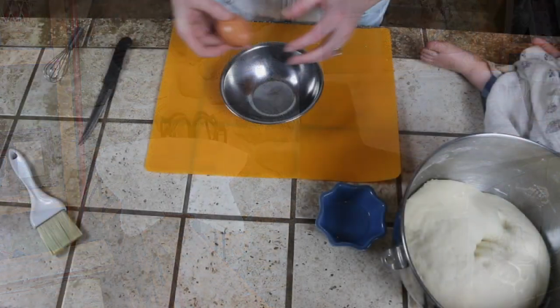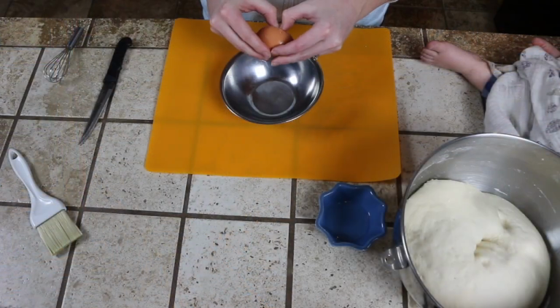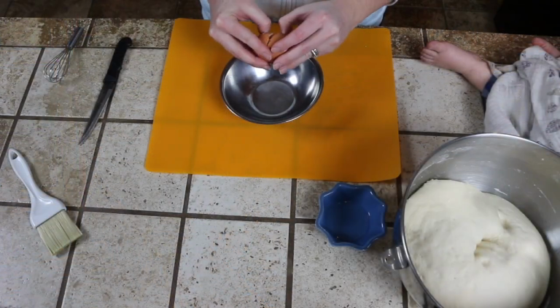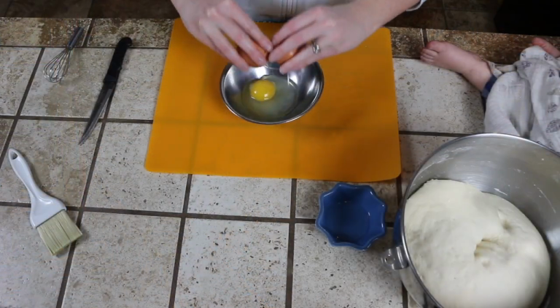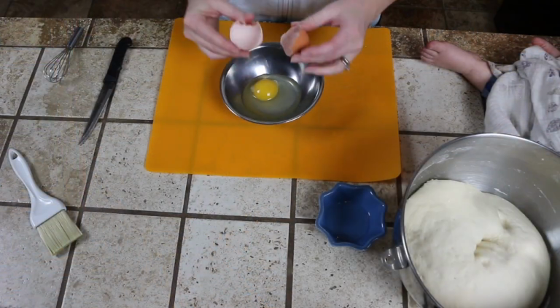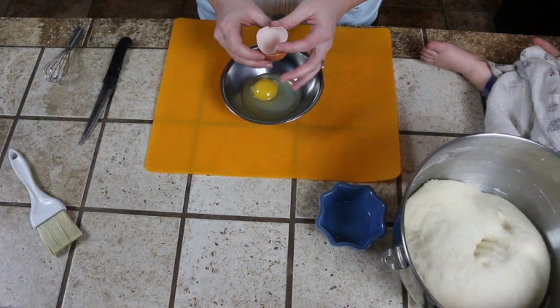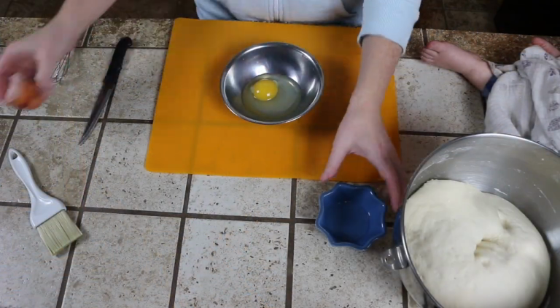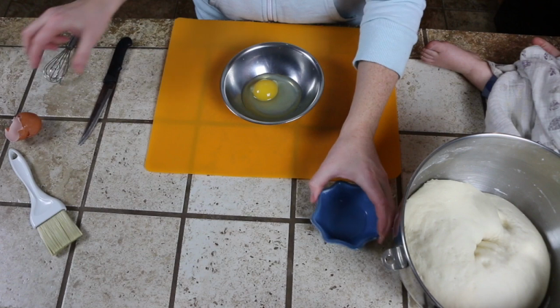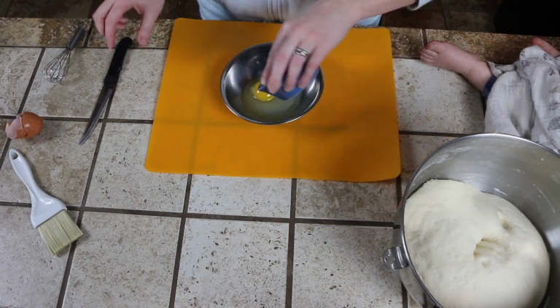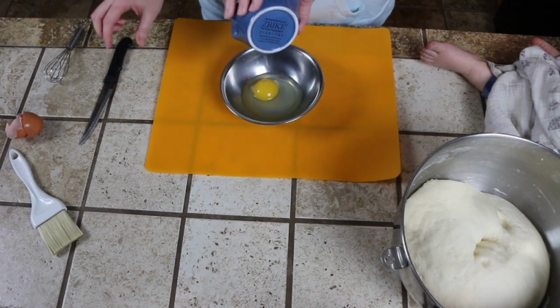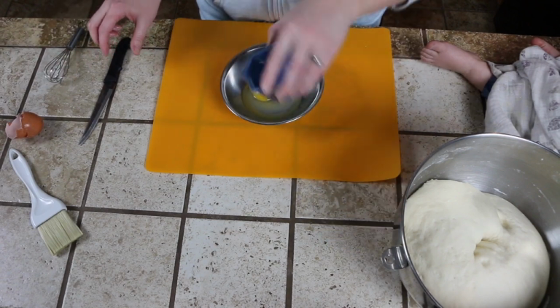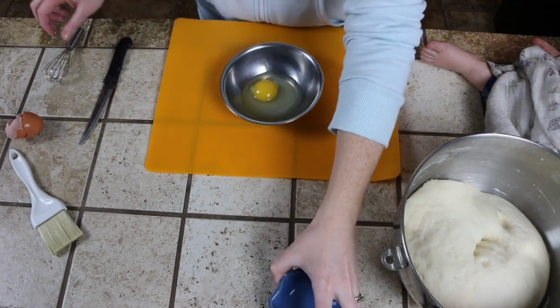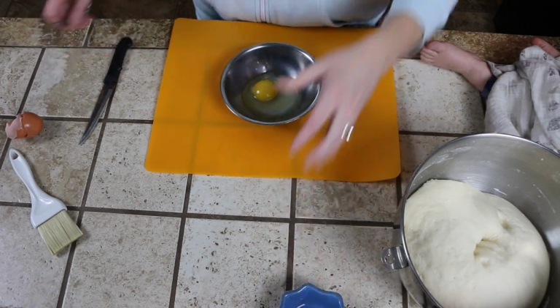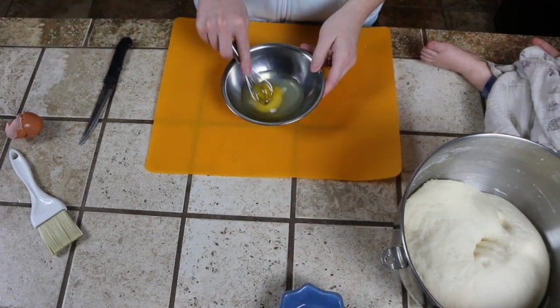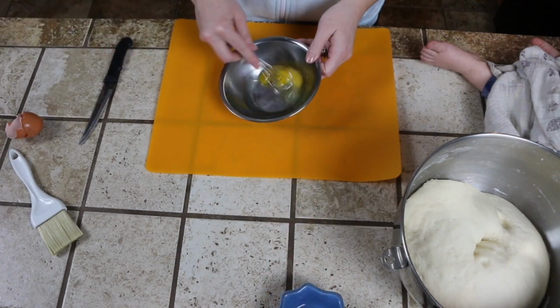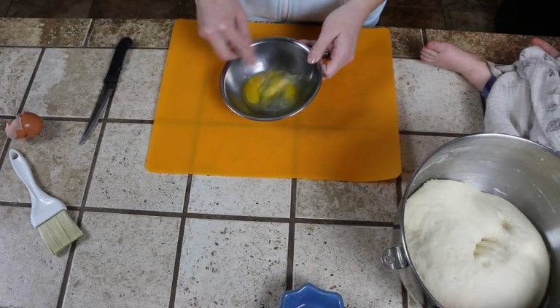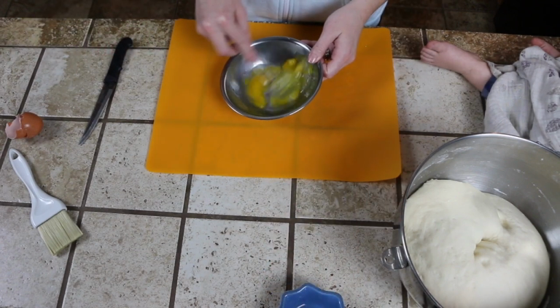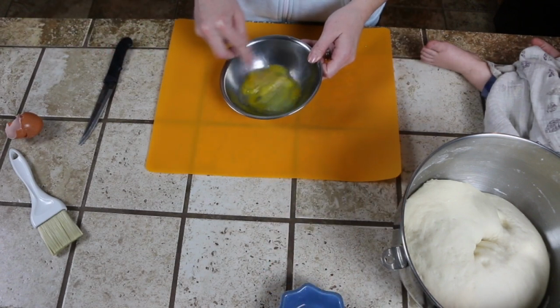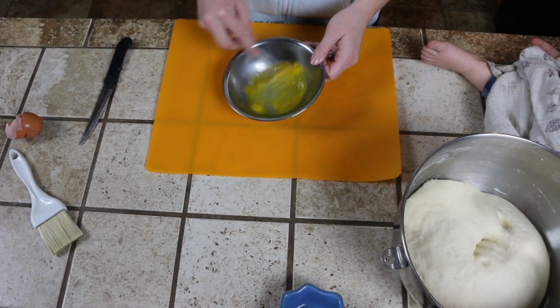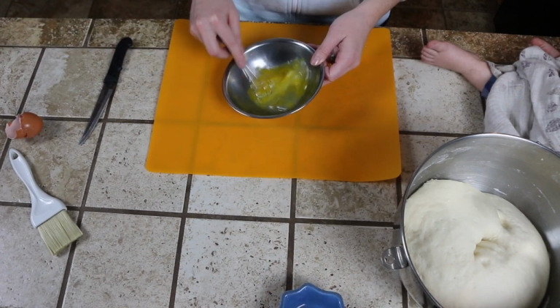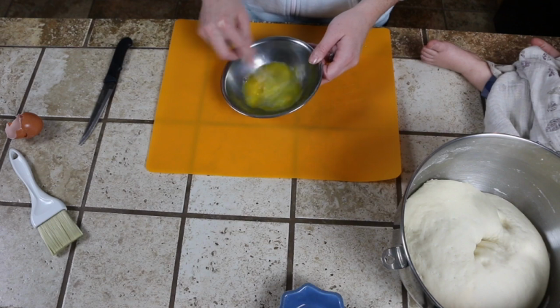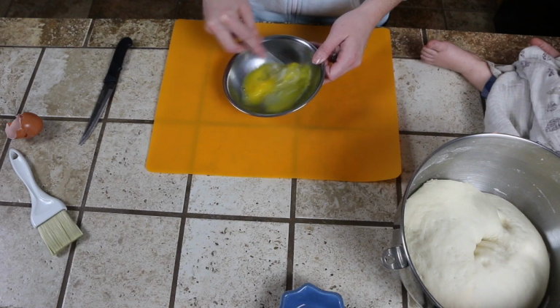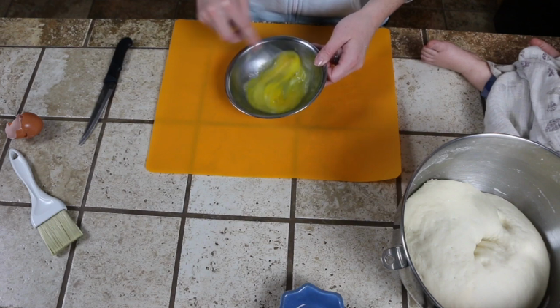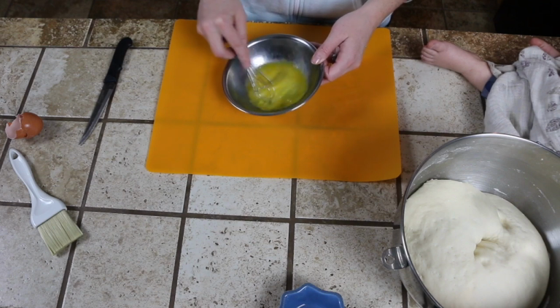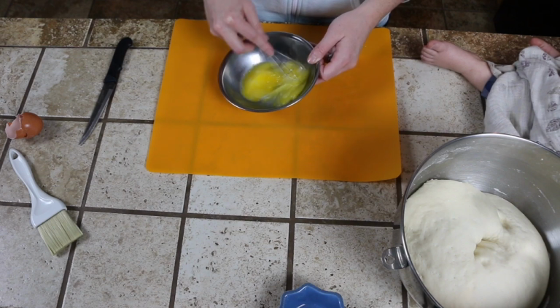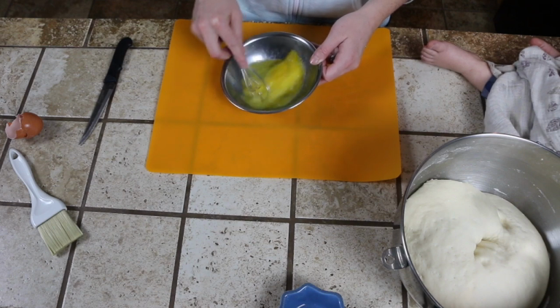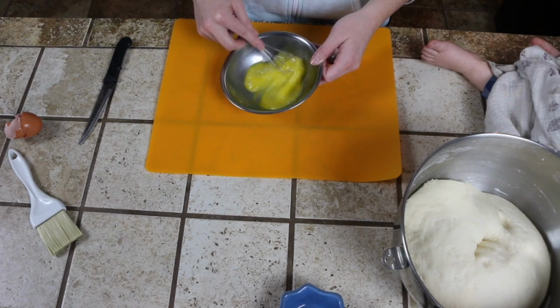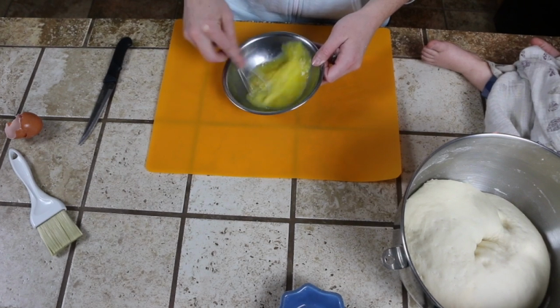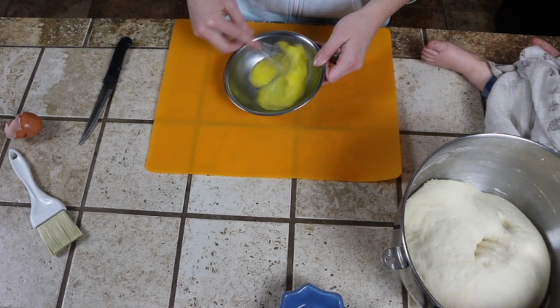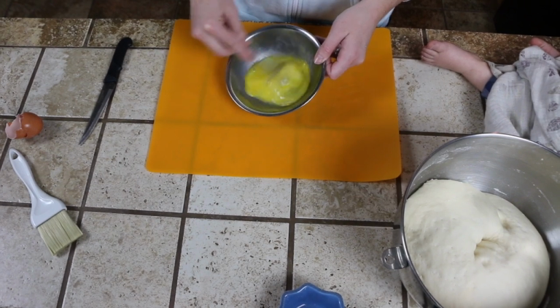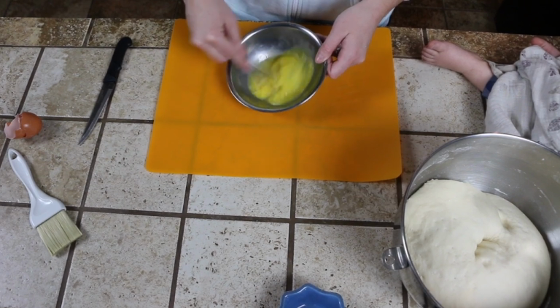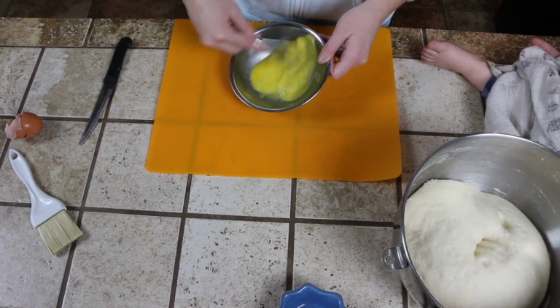Here we are cracking one of our farm fresh eggs and adding about one teaspoon of water. Go ahead and give it a good mix, because we are going to be brushing this egg mixture on top of our bread before it goes into the oven.